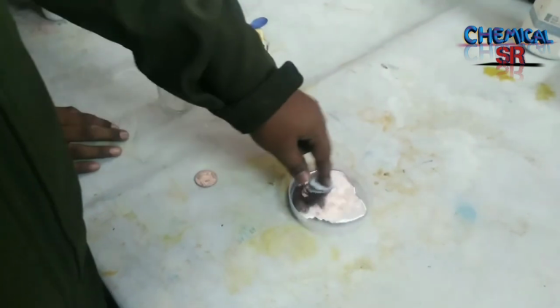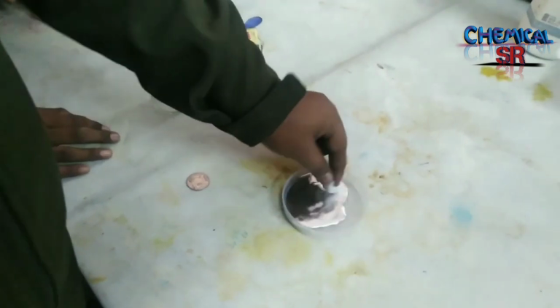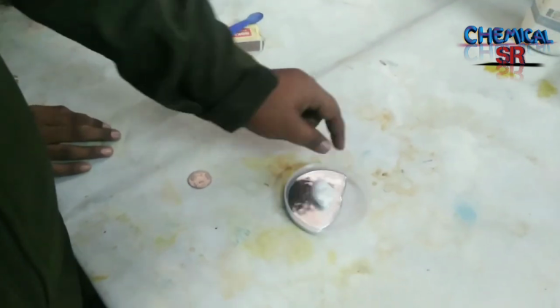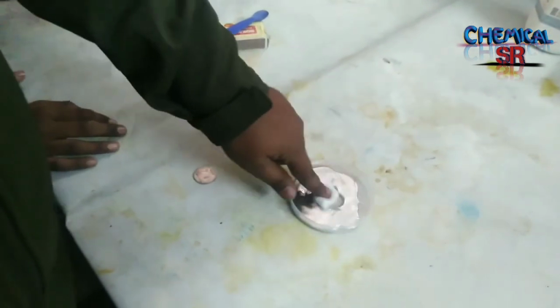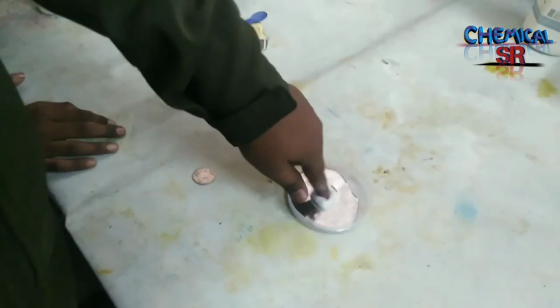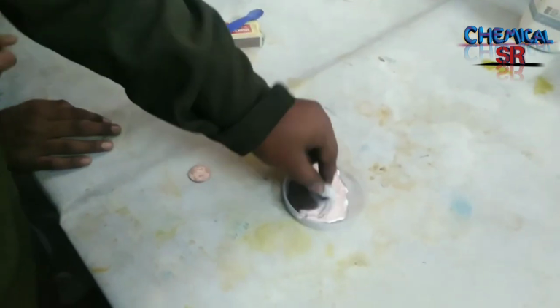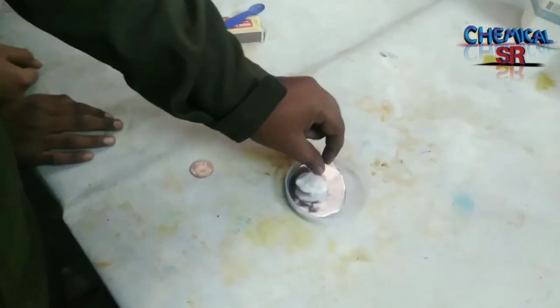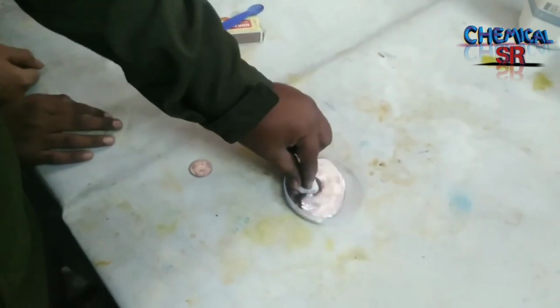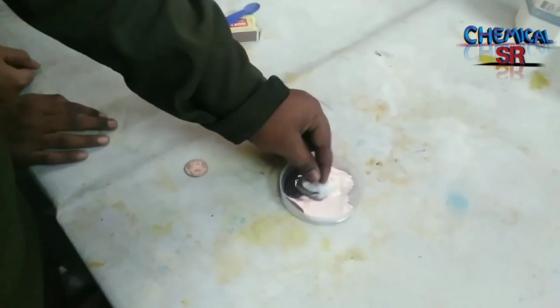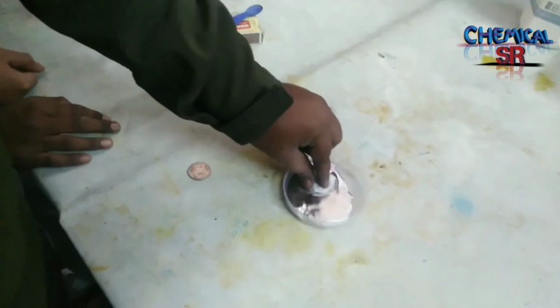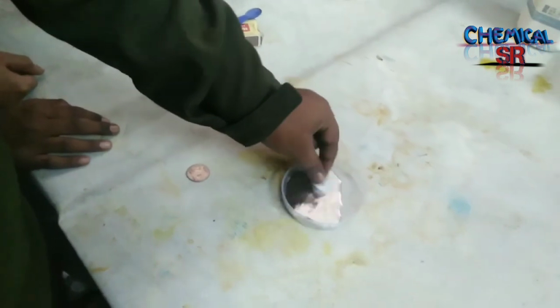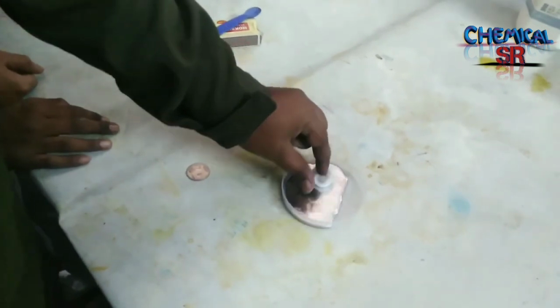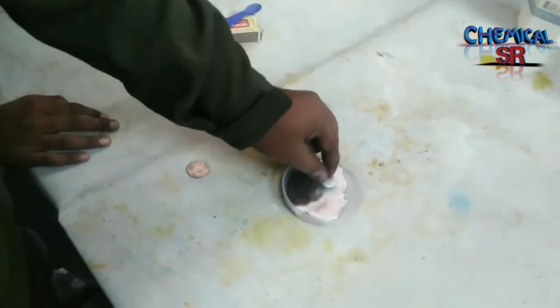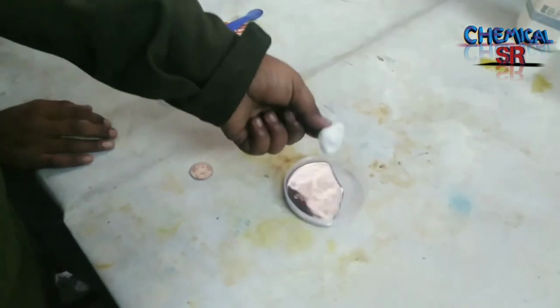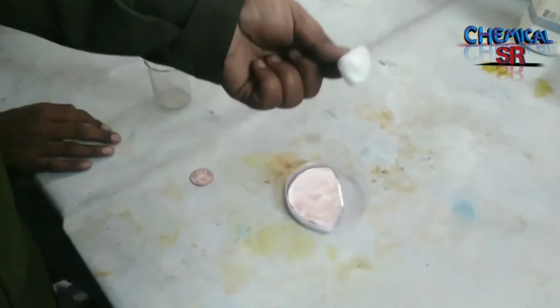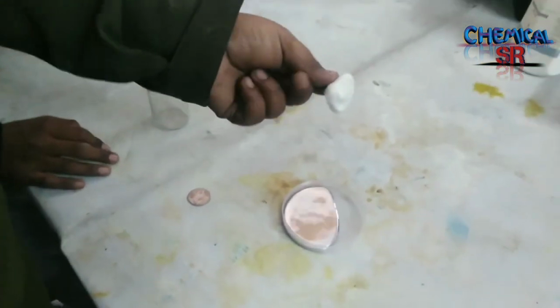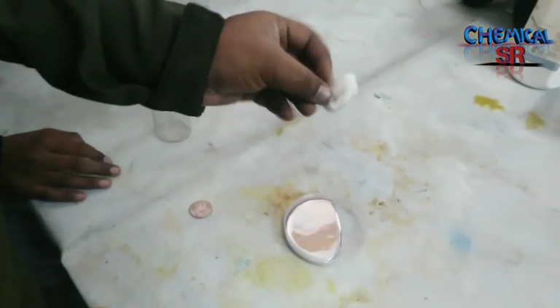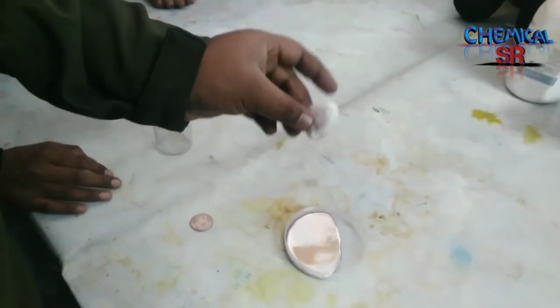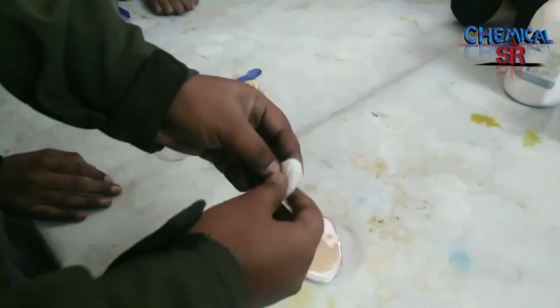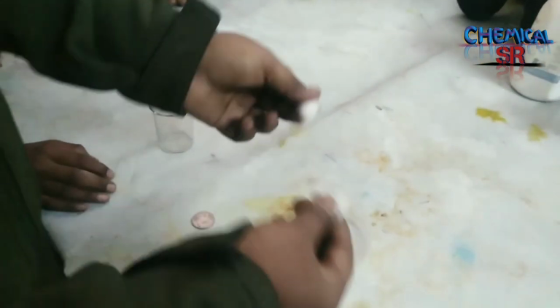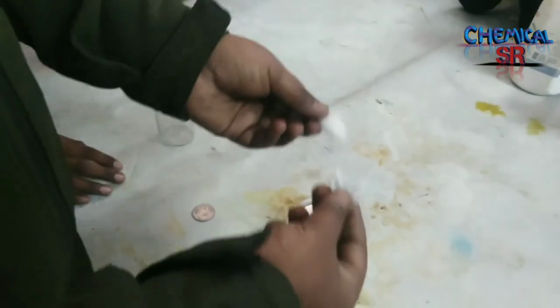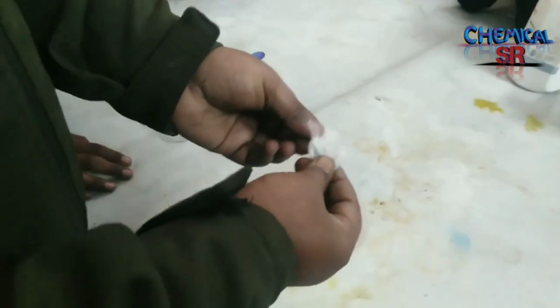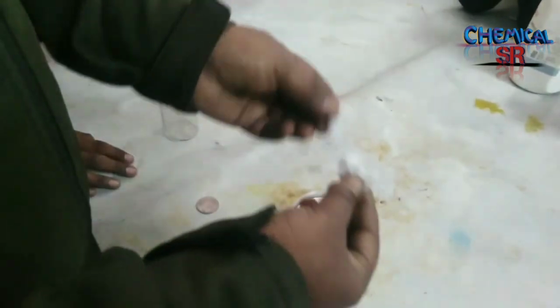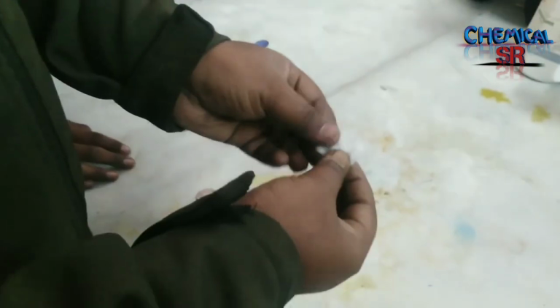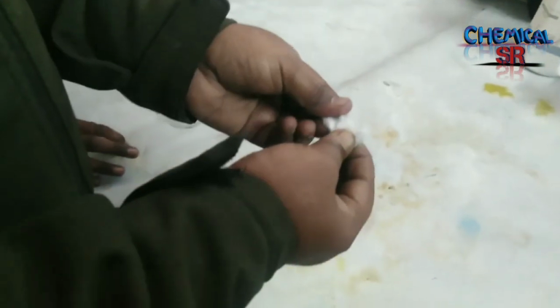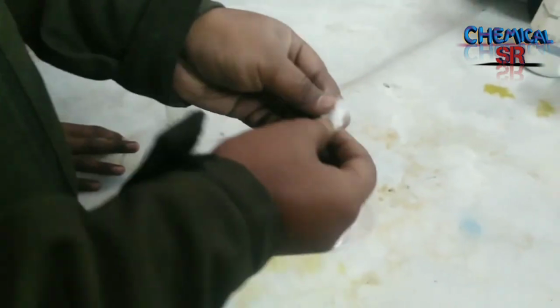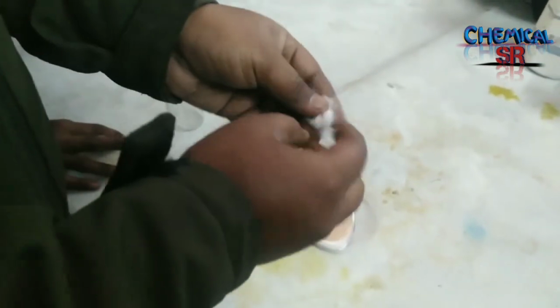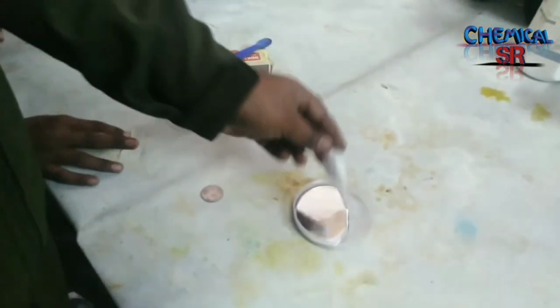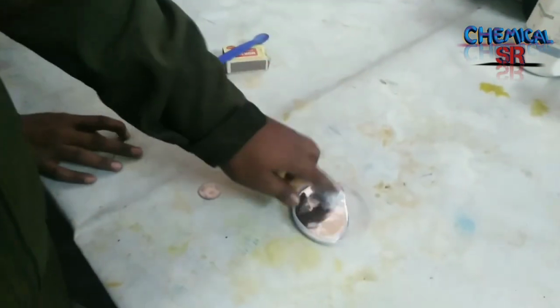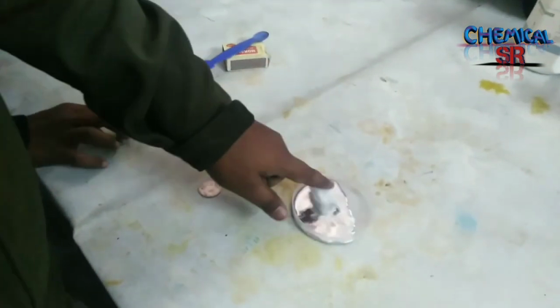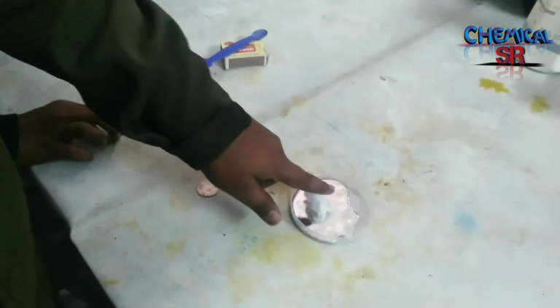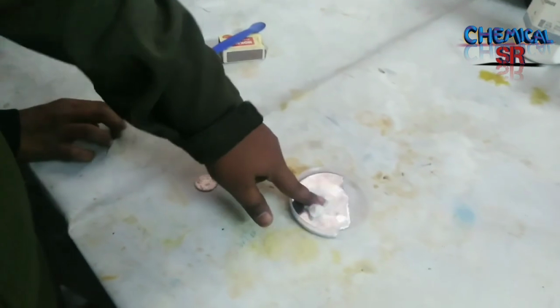Mercury does not wet cotton — you can see the cotton is not wet. Even if we make small pieces of the cotton, it will still not make them wet.